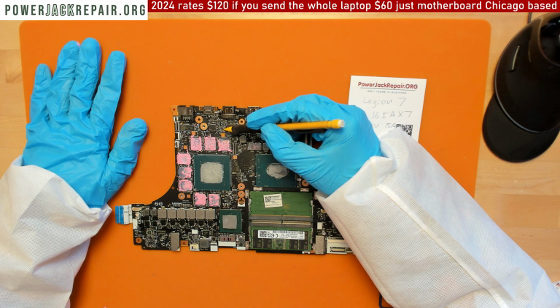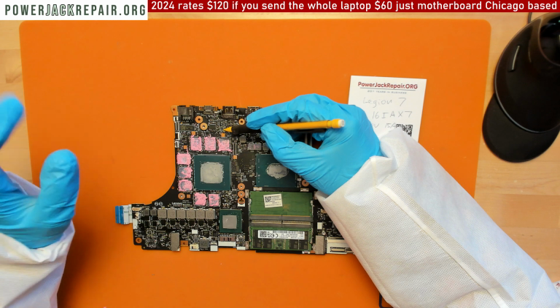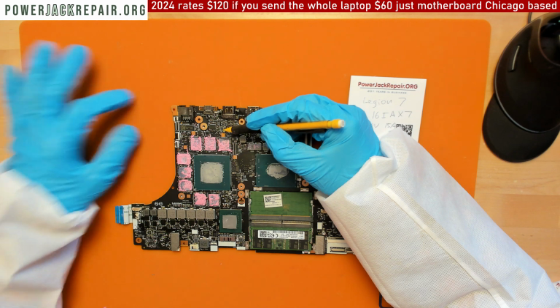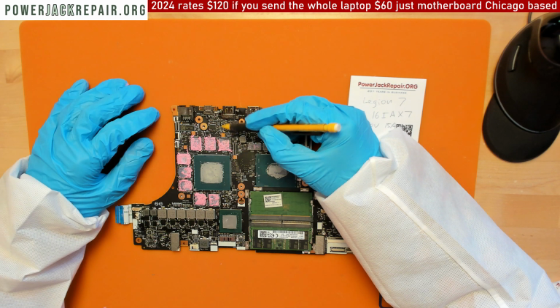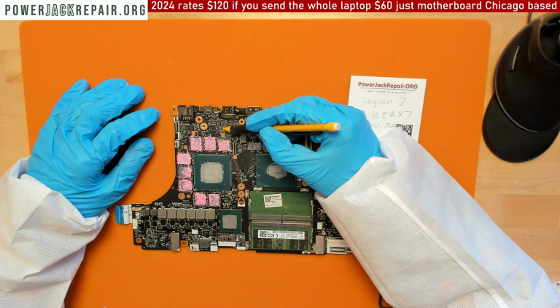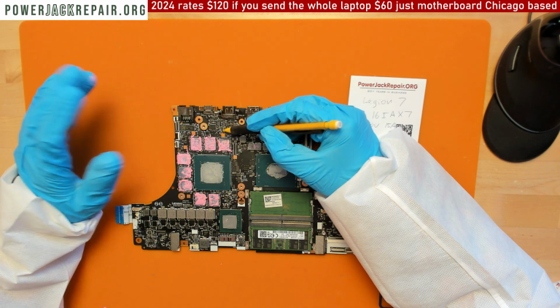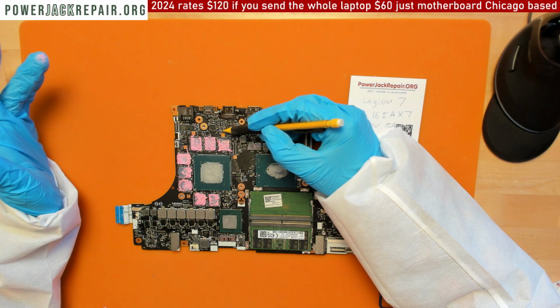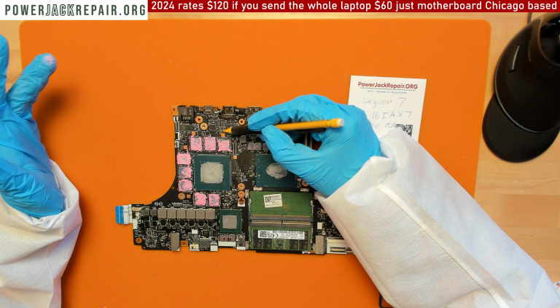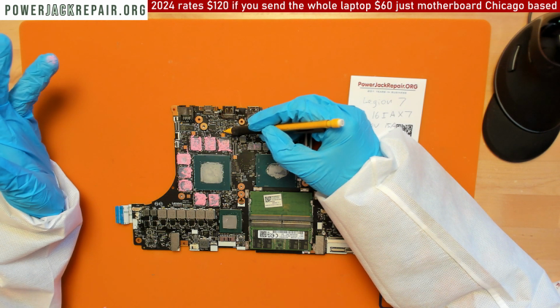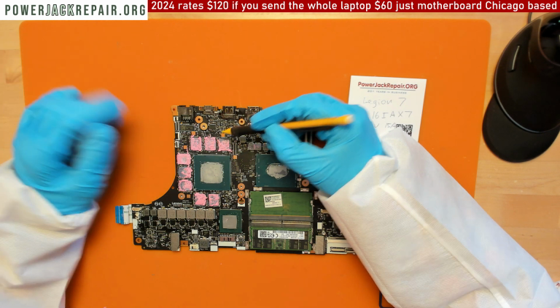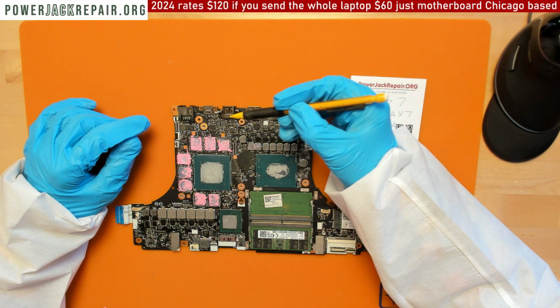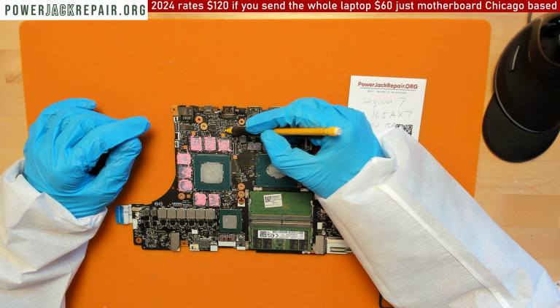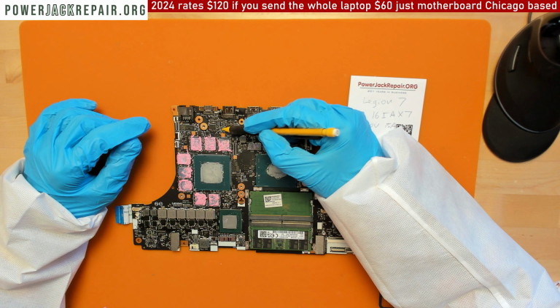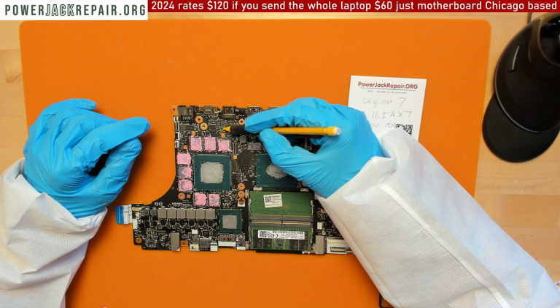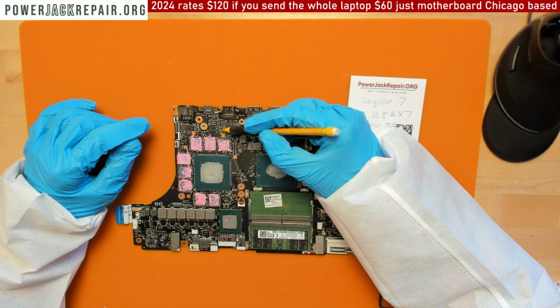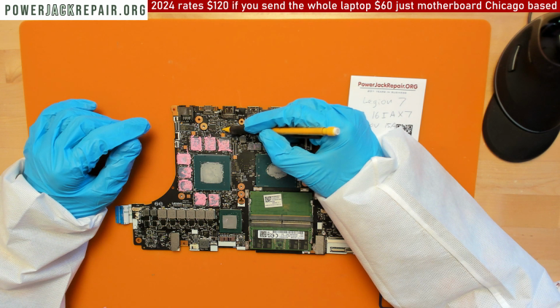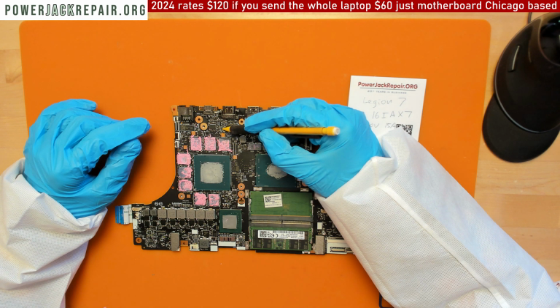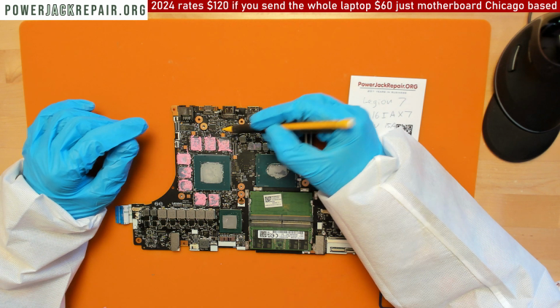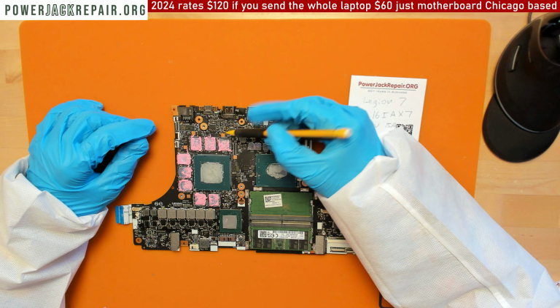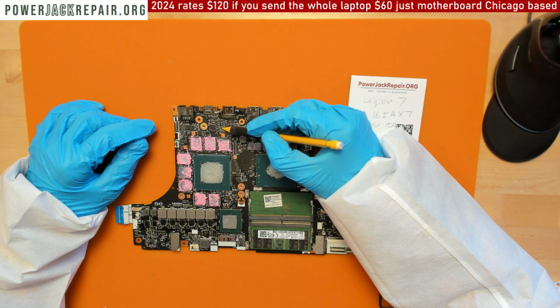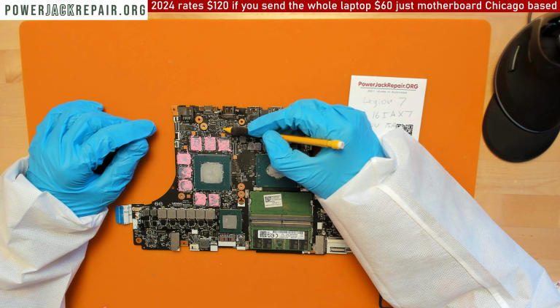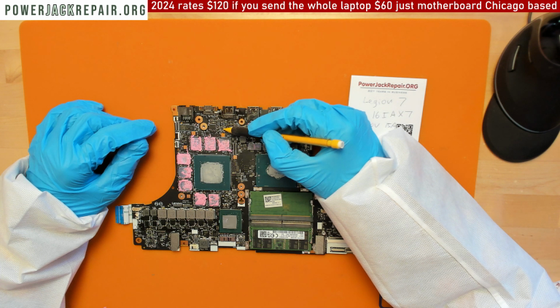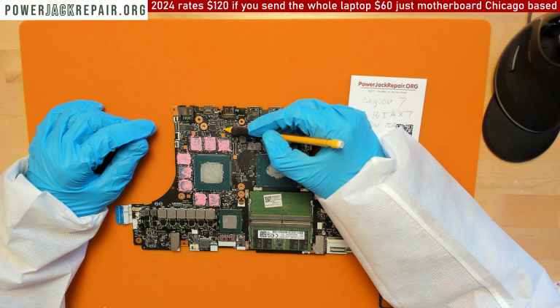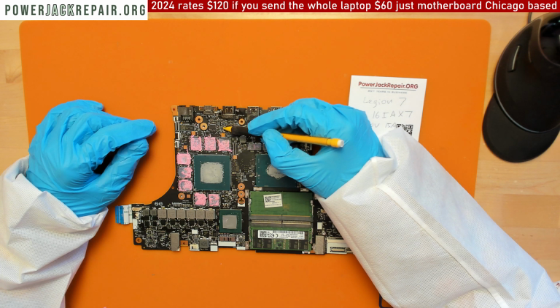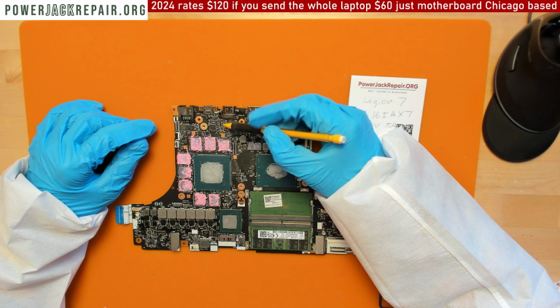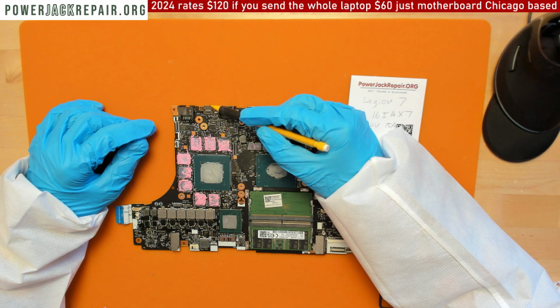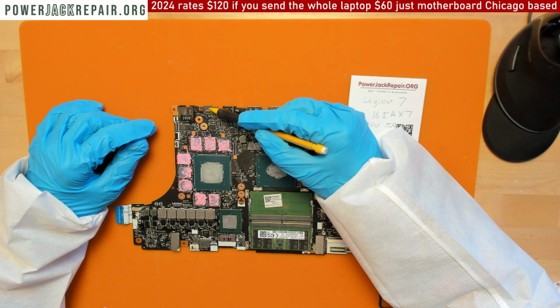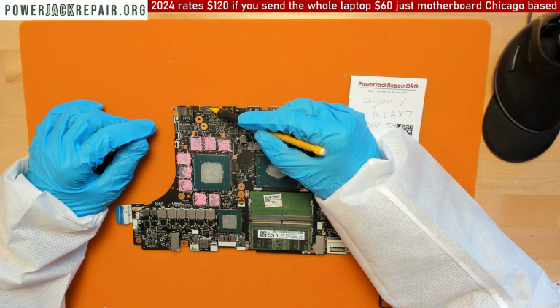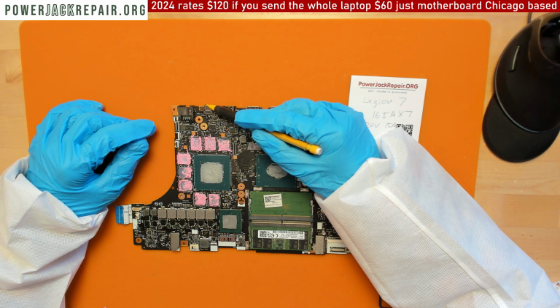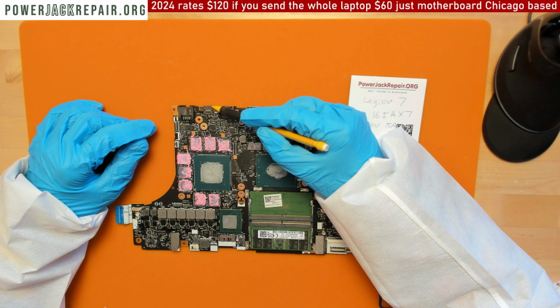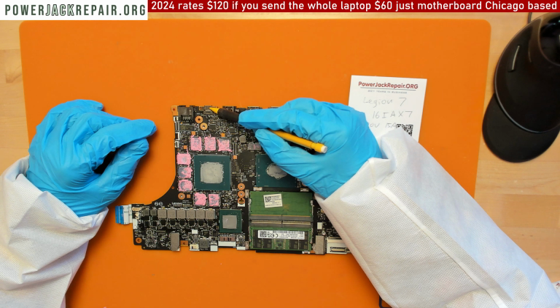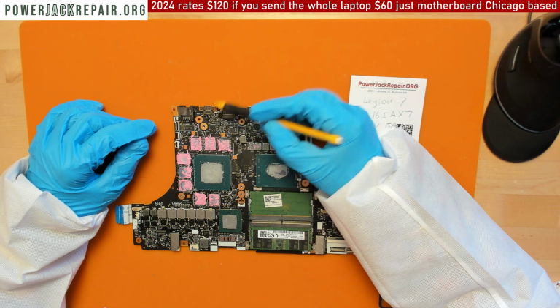I have over a thousand videos on this channel, and some of them feature this component. This voltage regulator is the one that's supposed to do a handshake with the USB Type-C connection here.